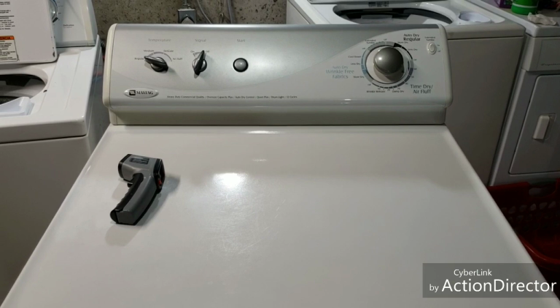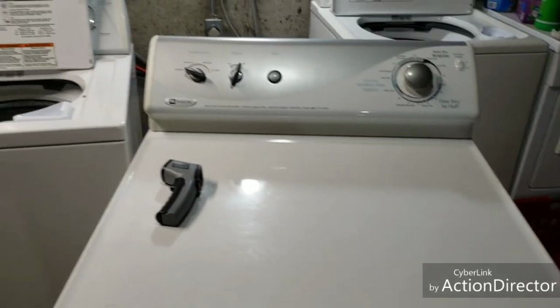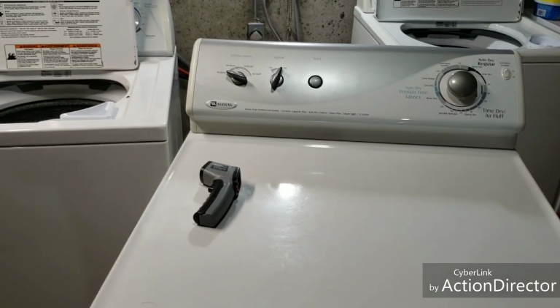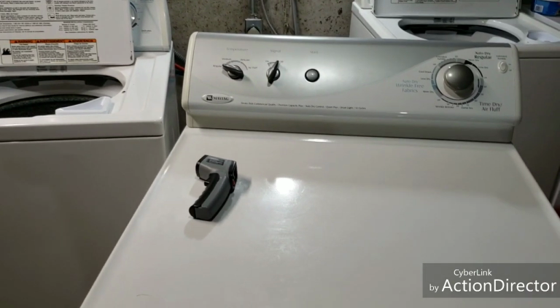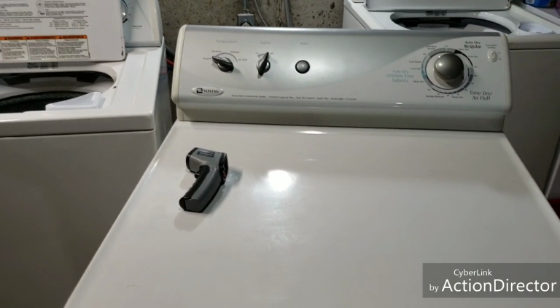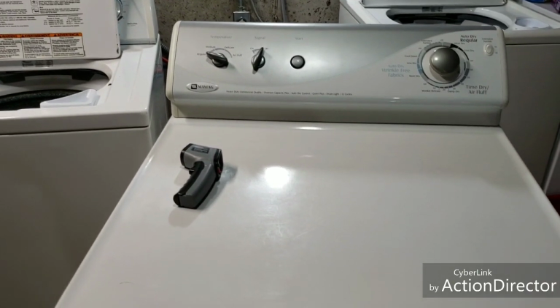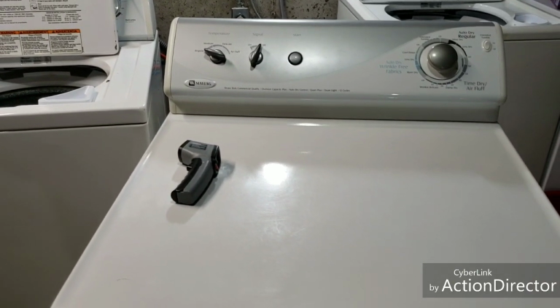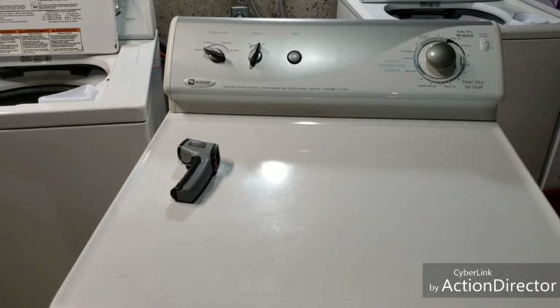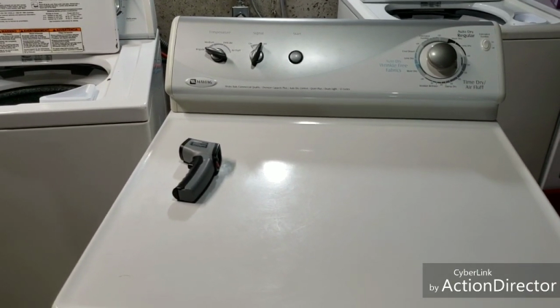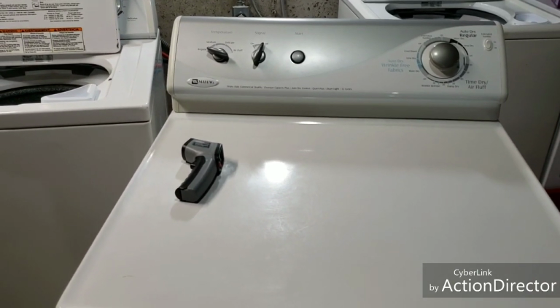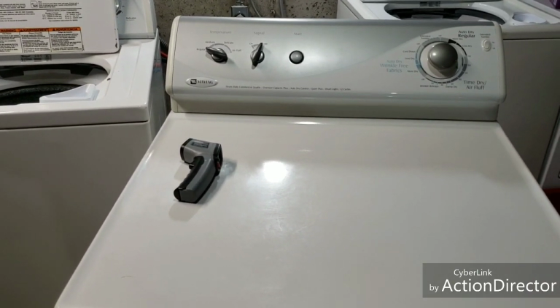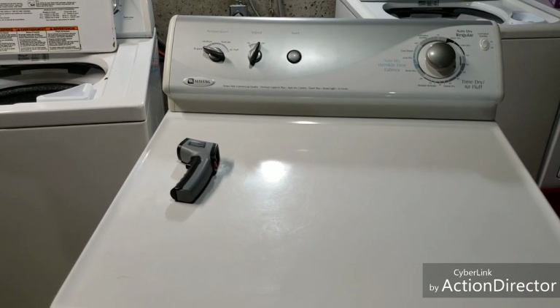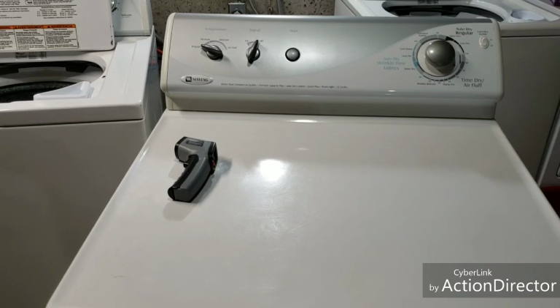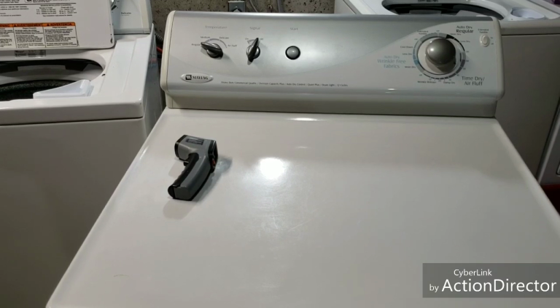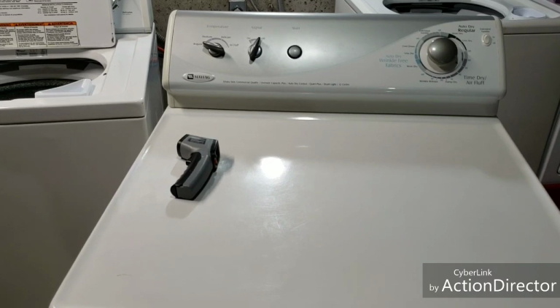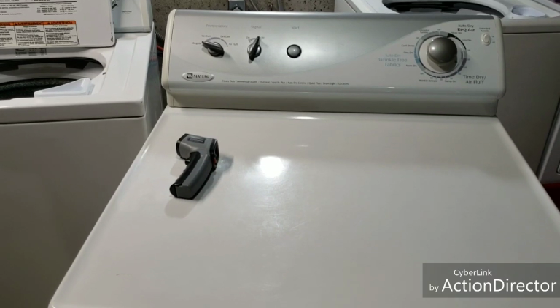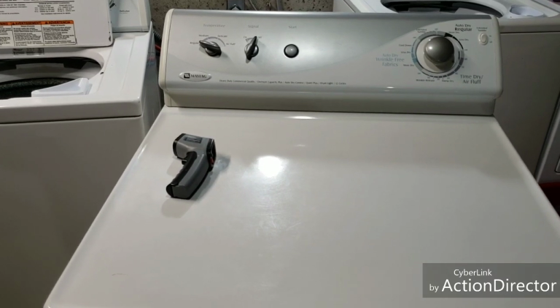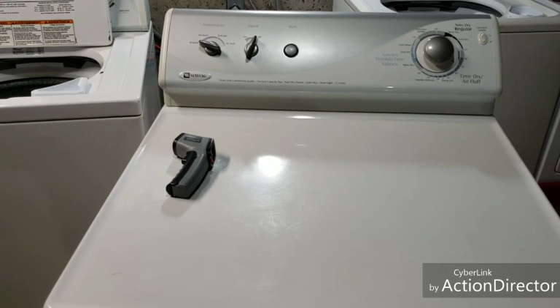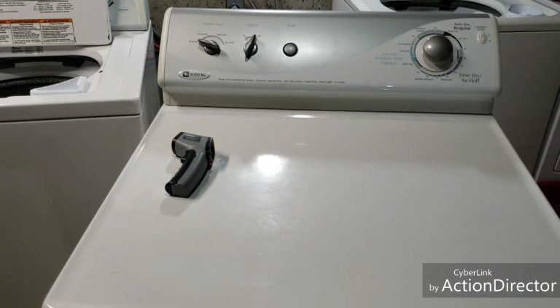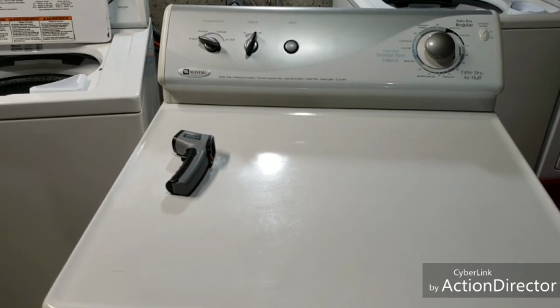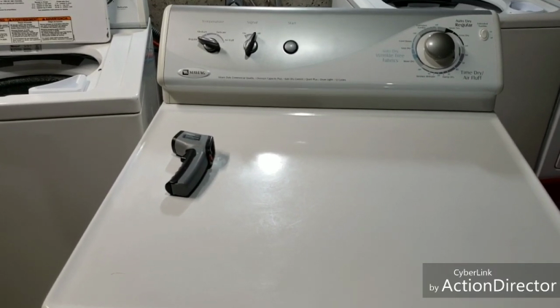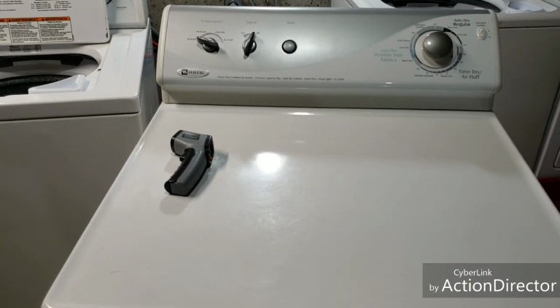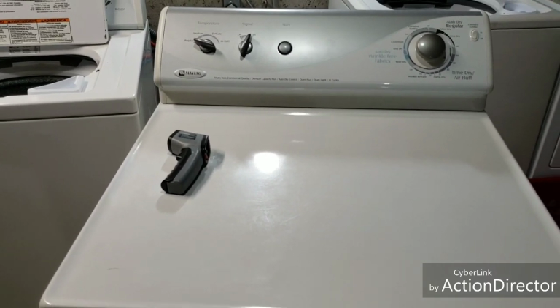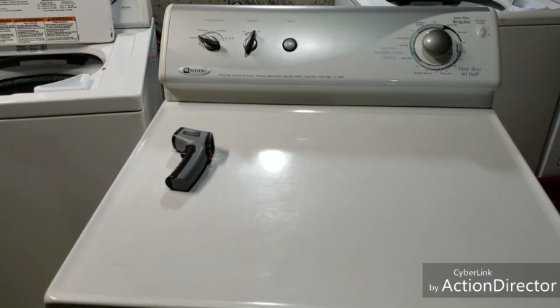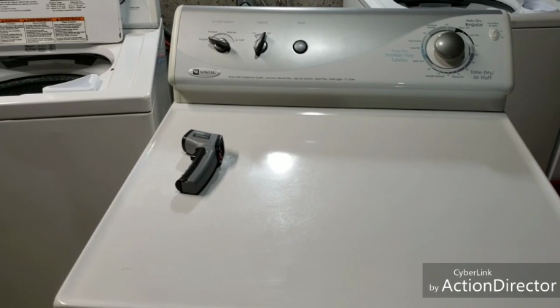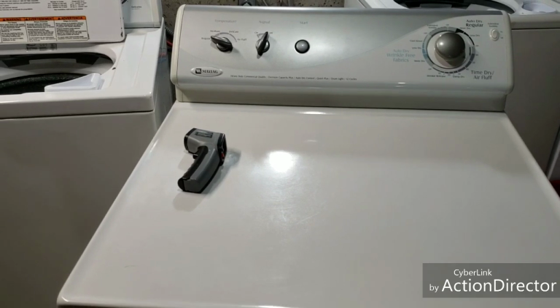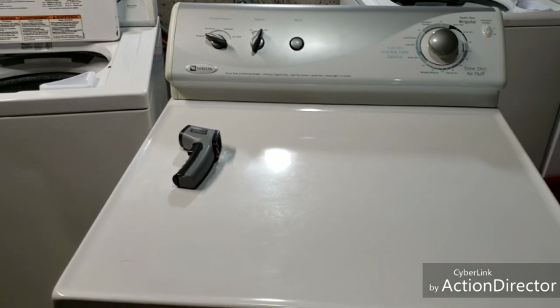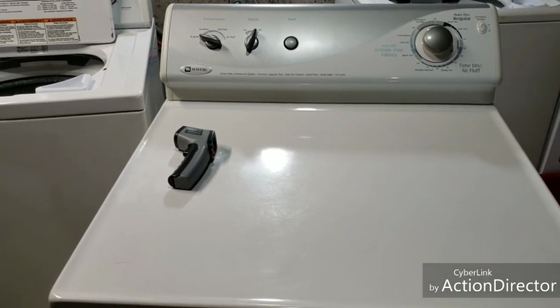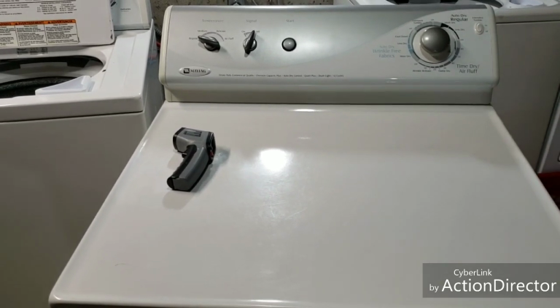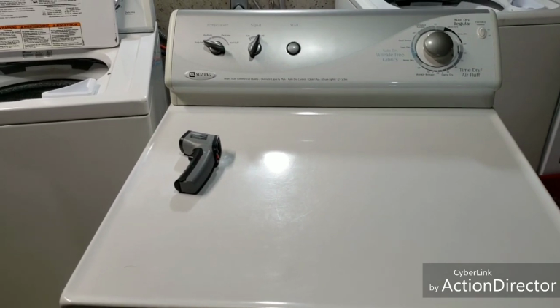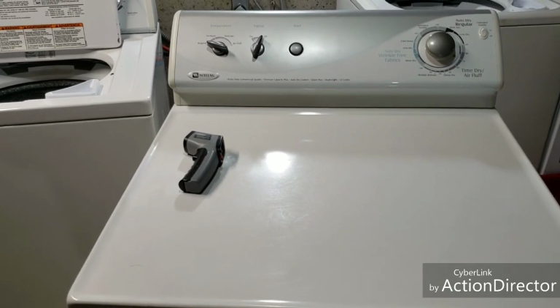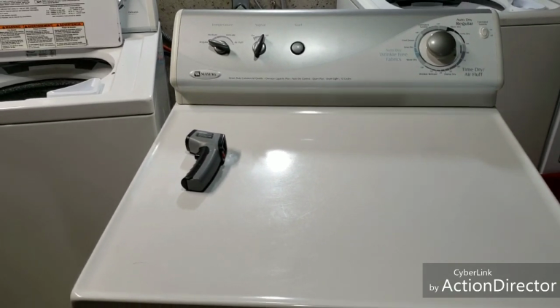Now you know — you get these guys, get them home, plug them in, everything's going to work like they're supposed to. If you have any questions, feel free to reach out. Otherwise, we'll get these listed up for sale and I do appreciate you taking the time to watch this video. Y'all have a great day, thanks.